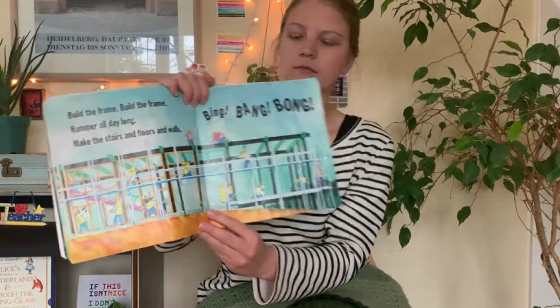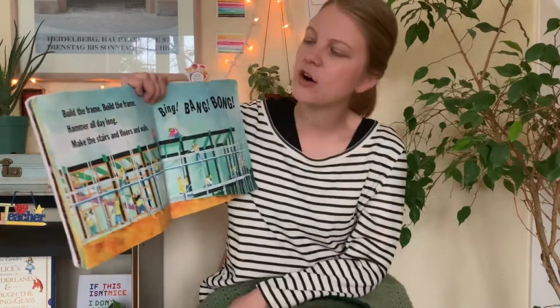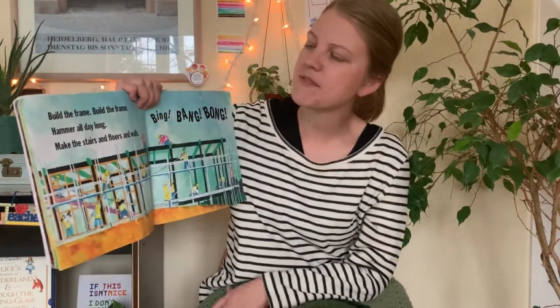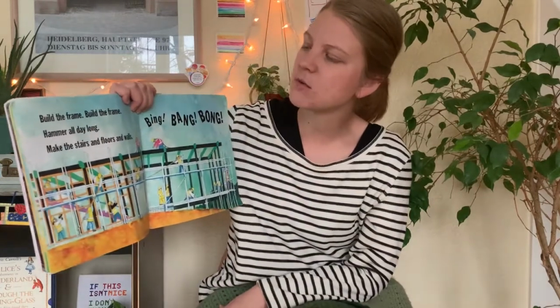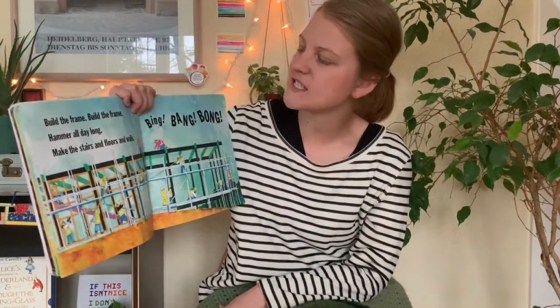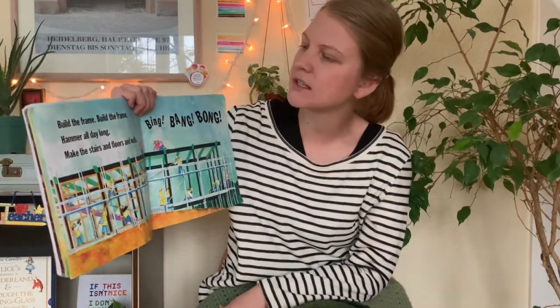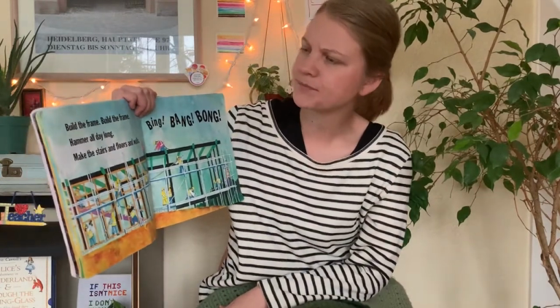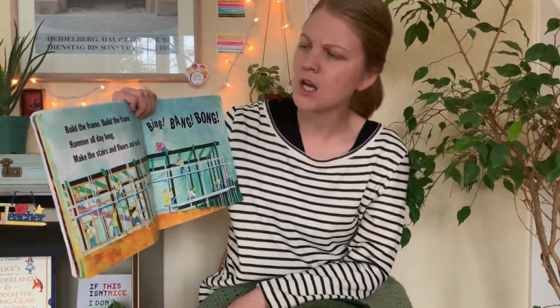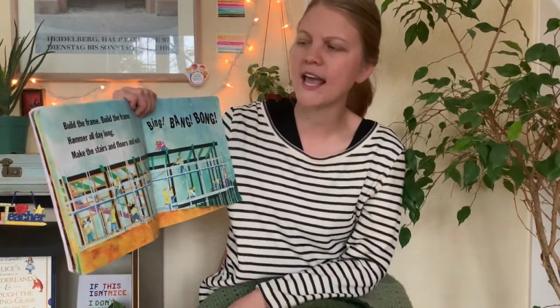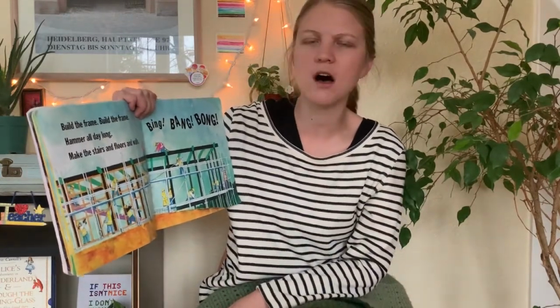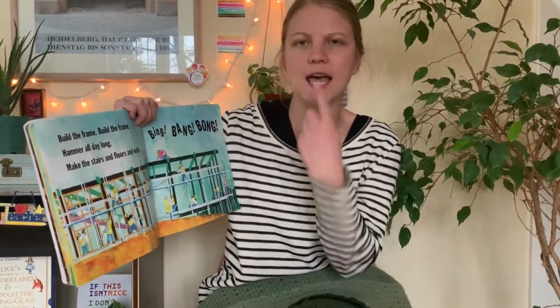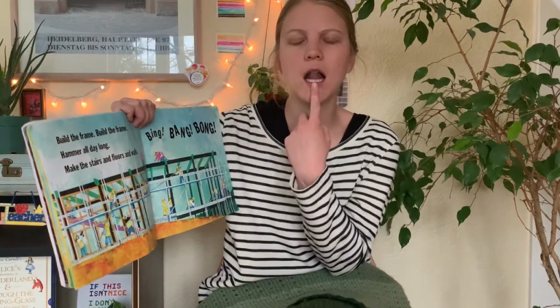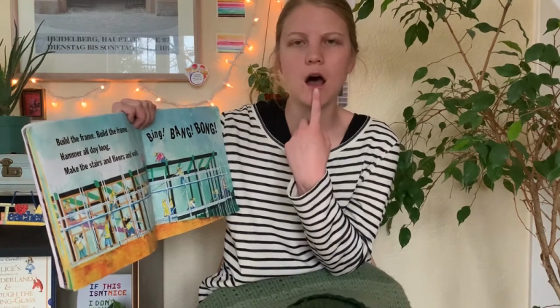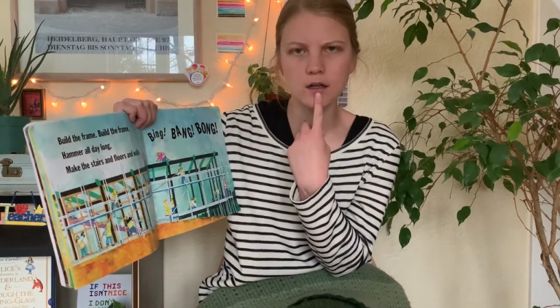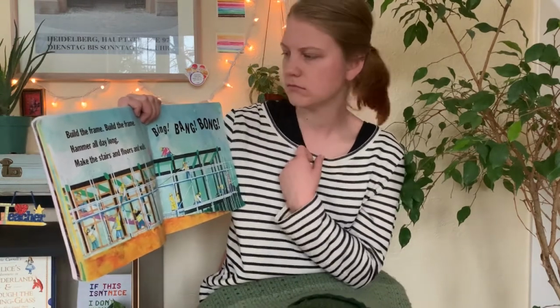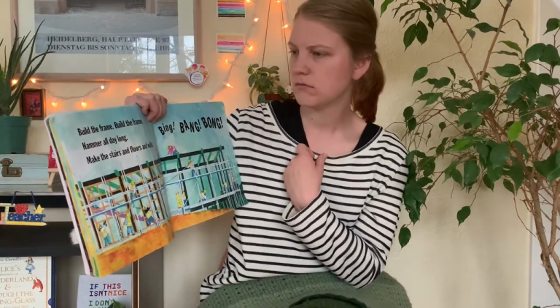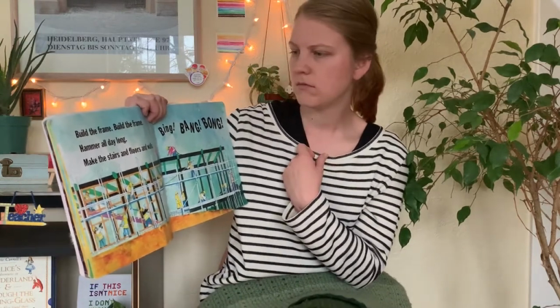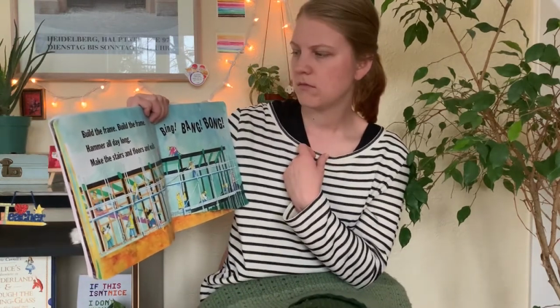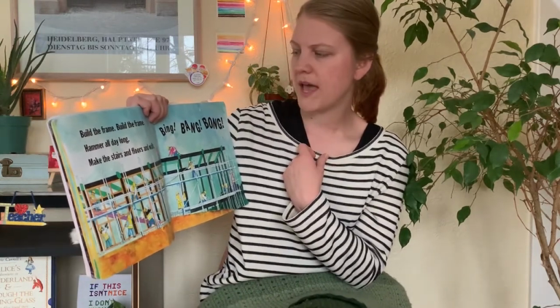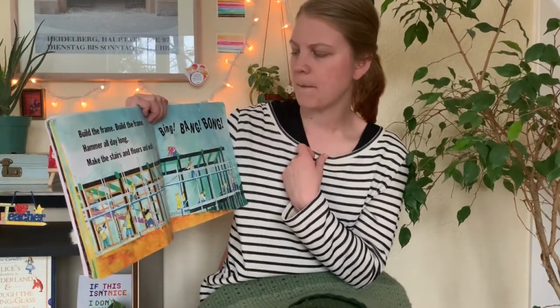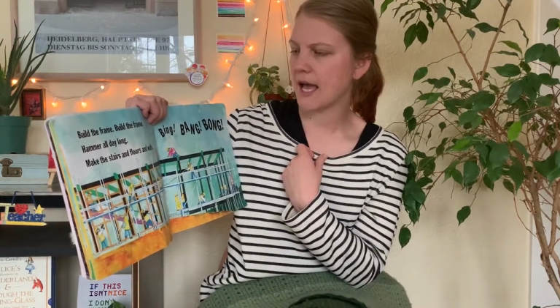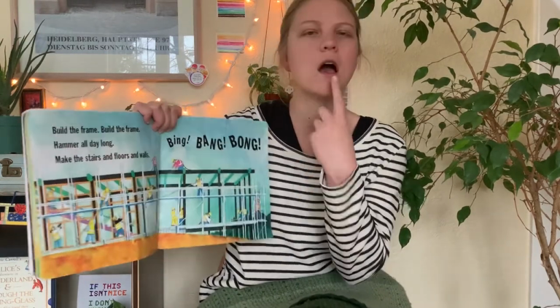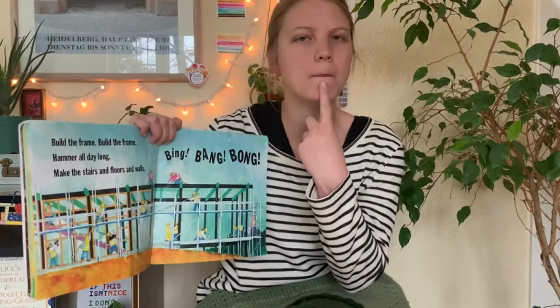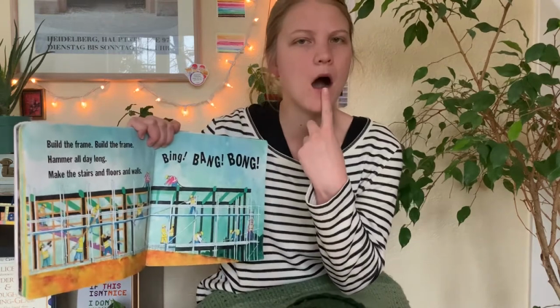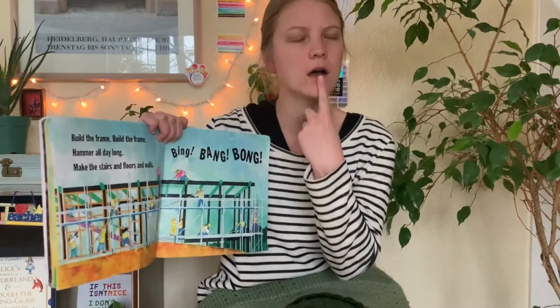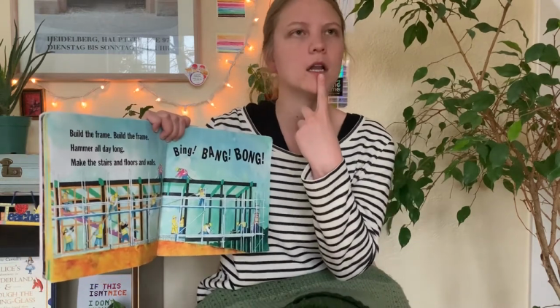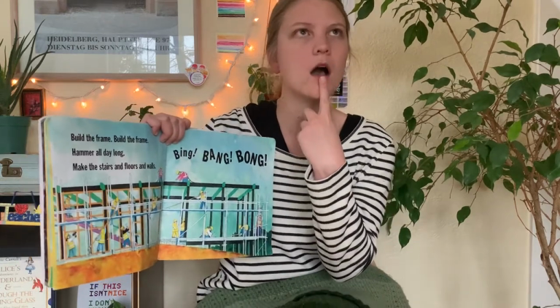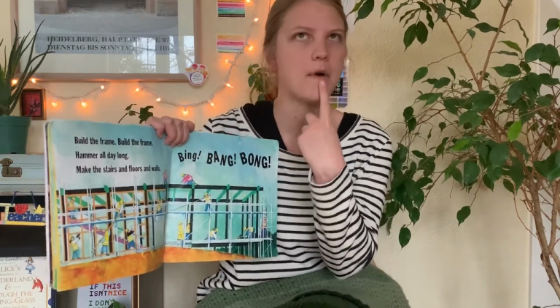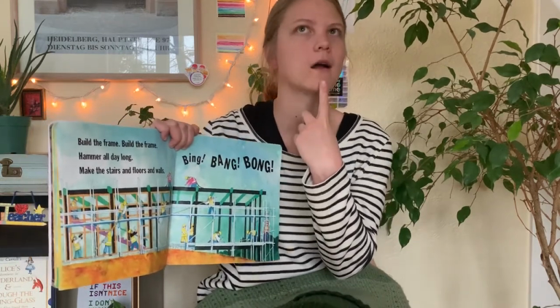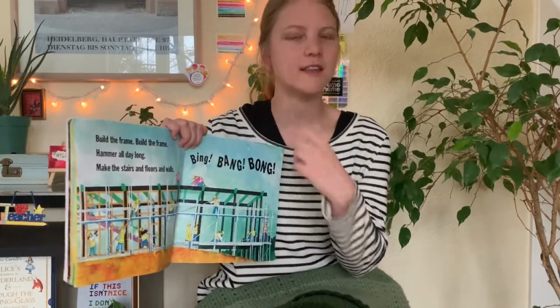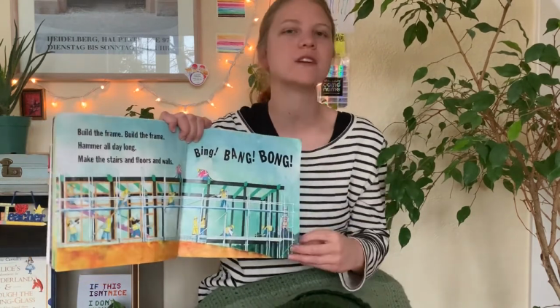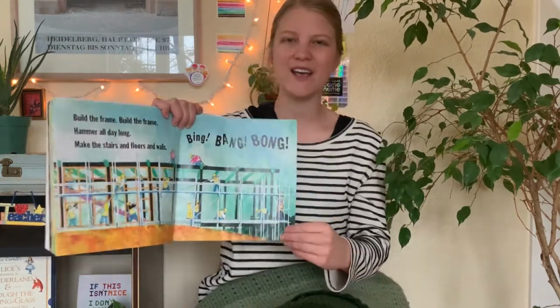I noticed something about the words in this book. Hammer all day long. Bing, bang, bong. Long, bong. These words rhyme.